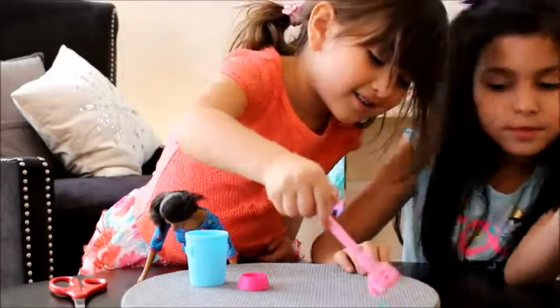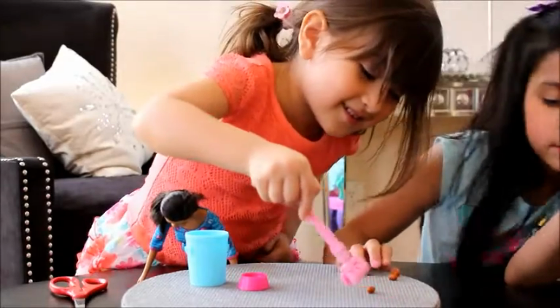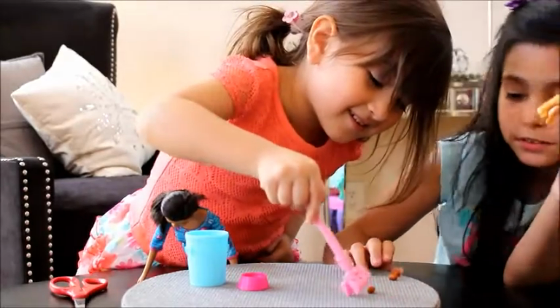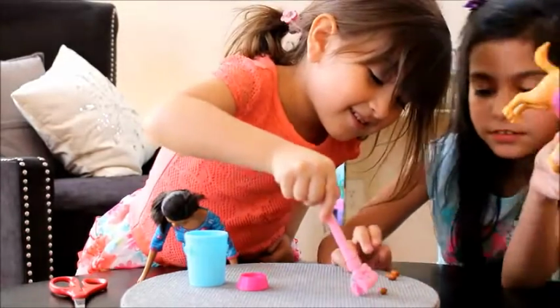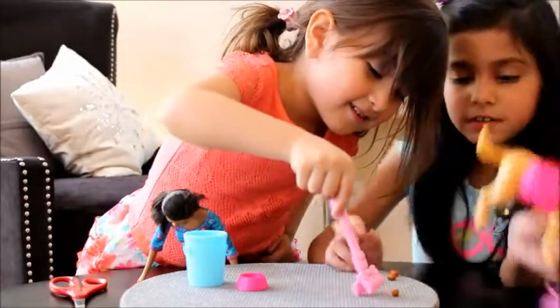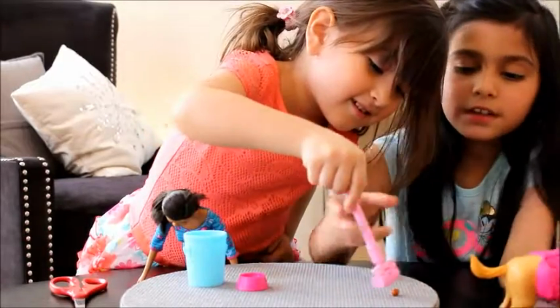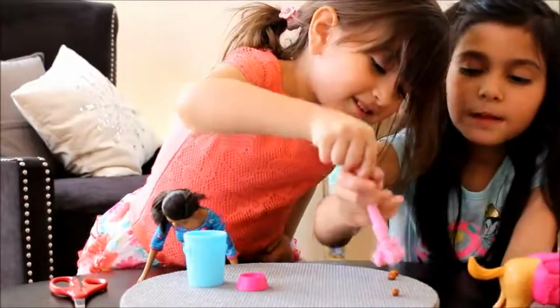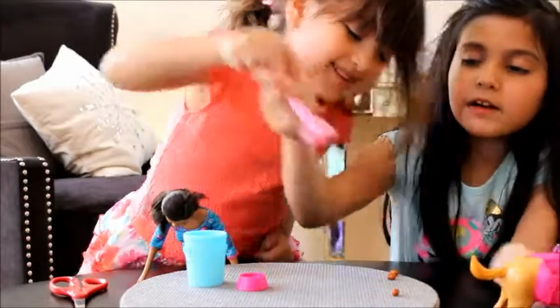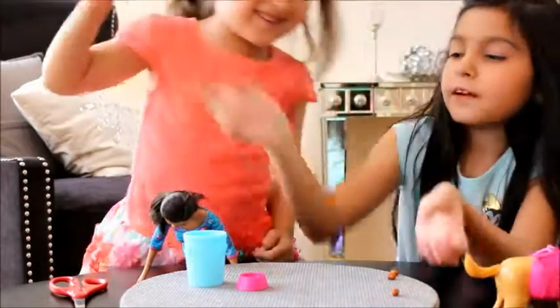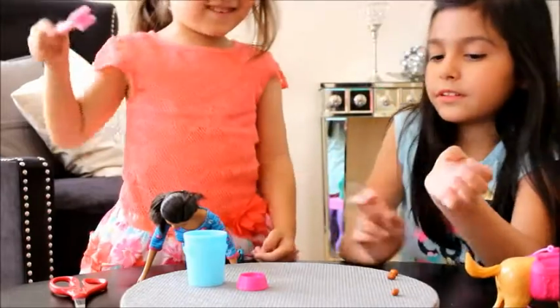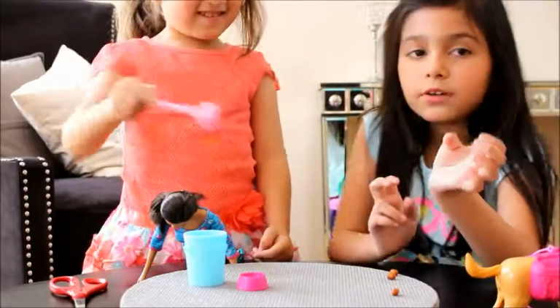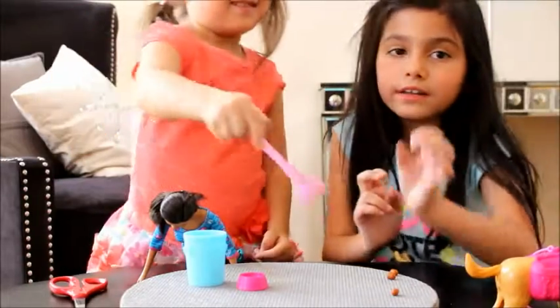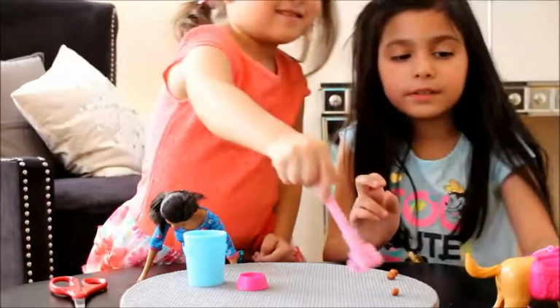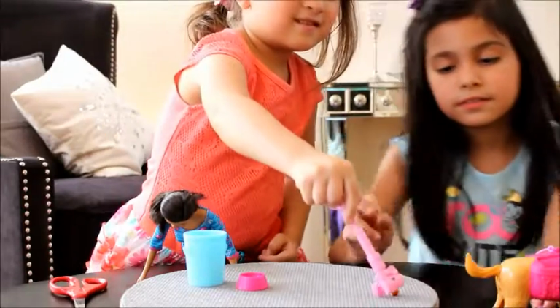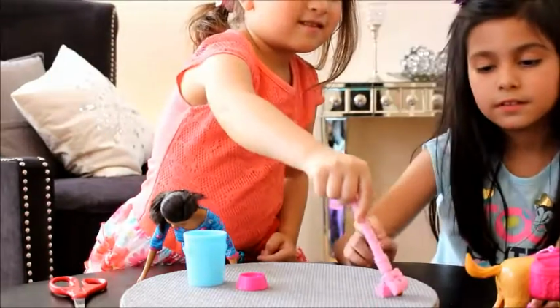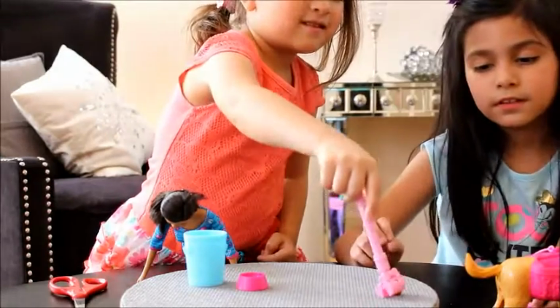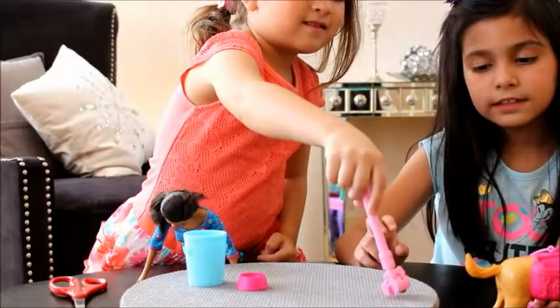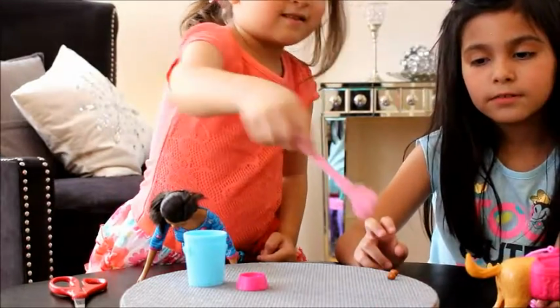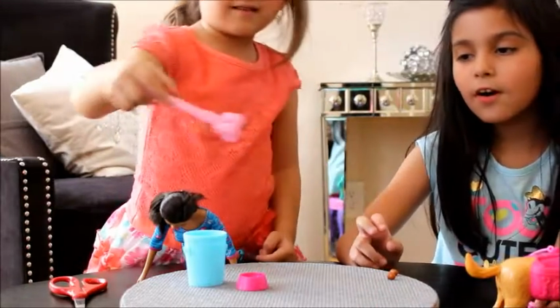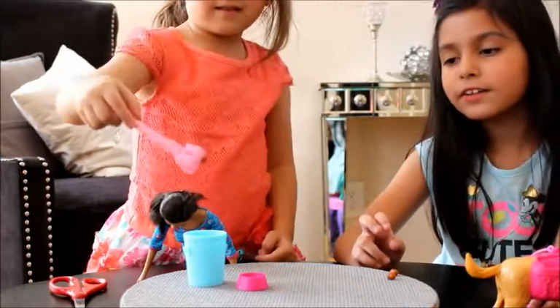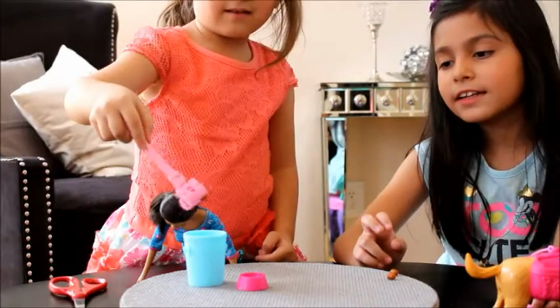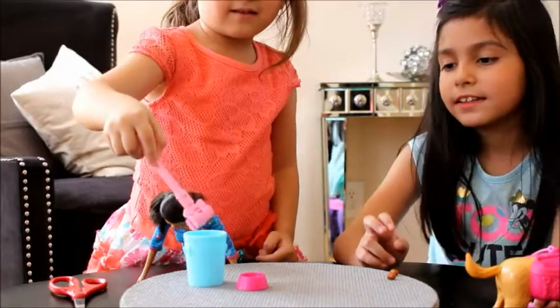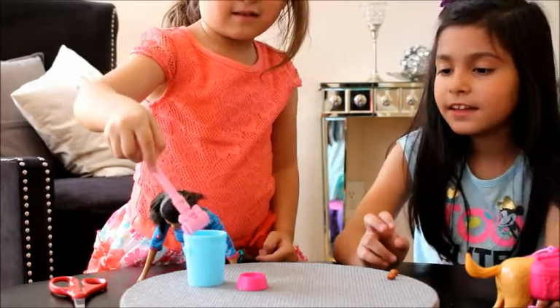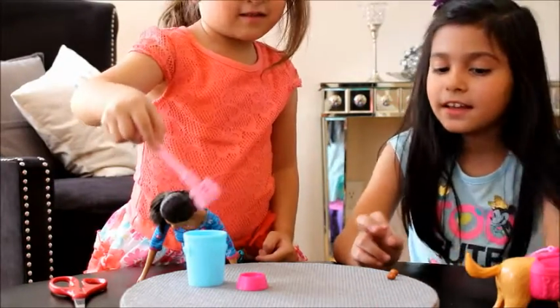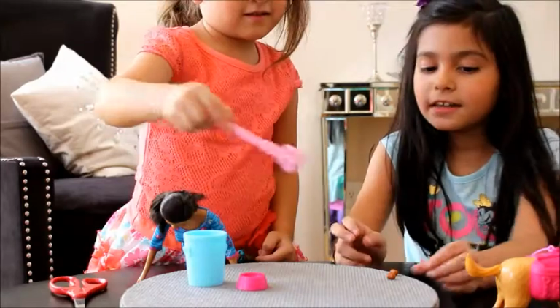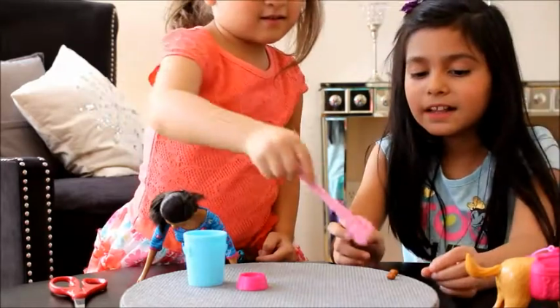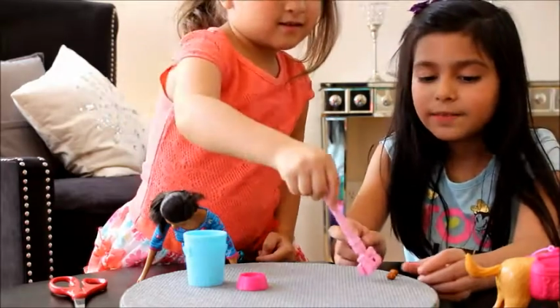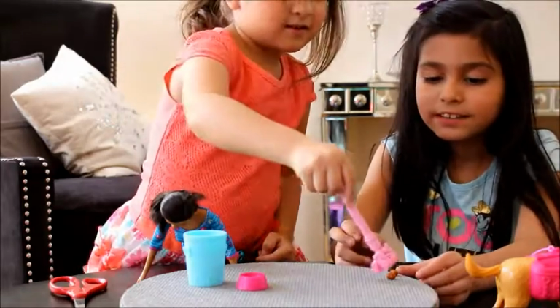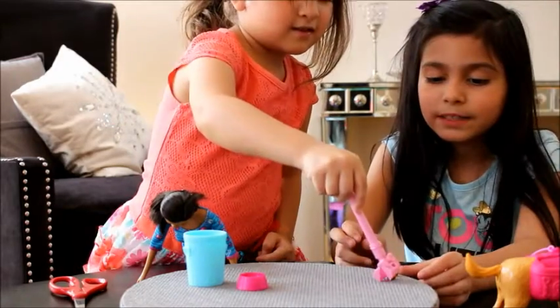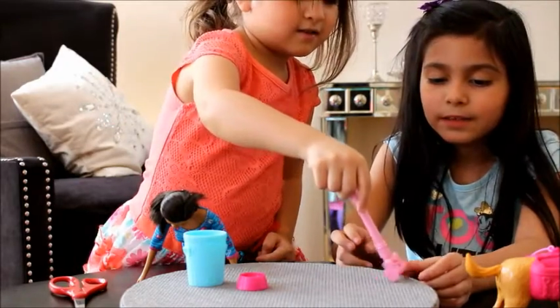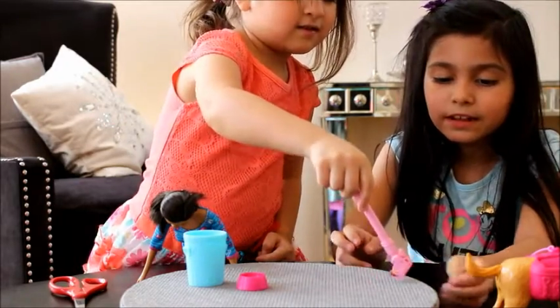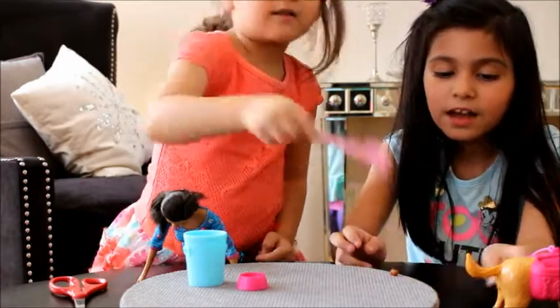One, two, three — here, Bella. I'll help her. You can make it, you can make it!